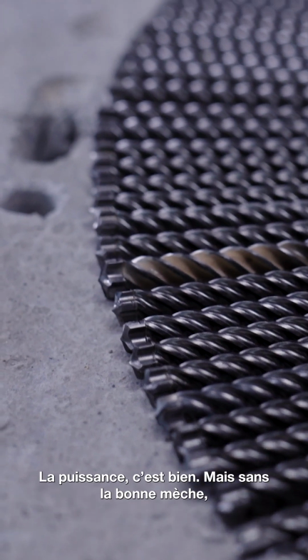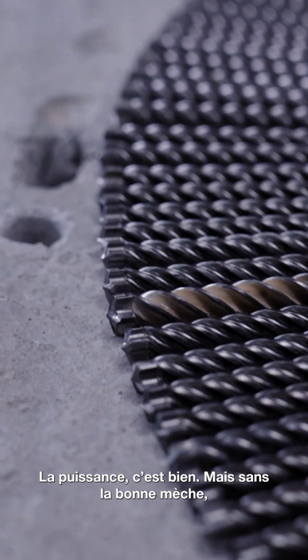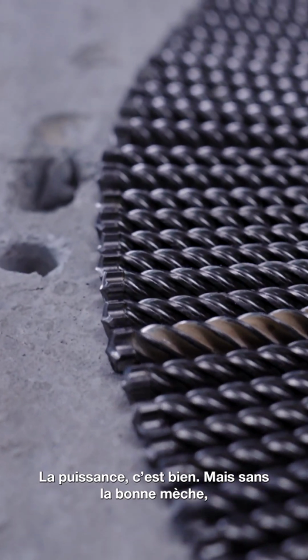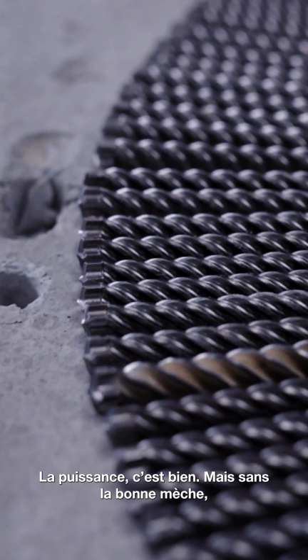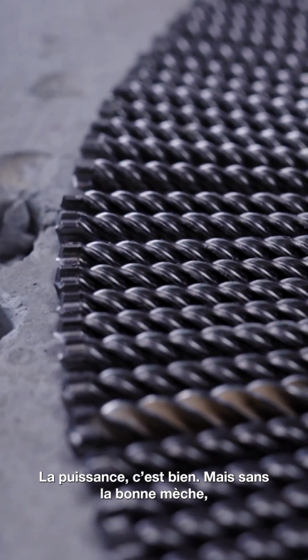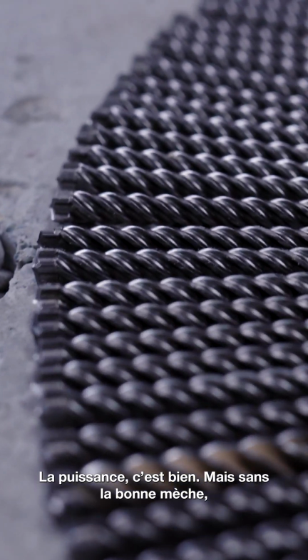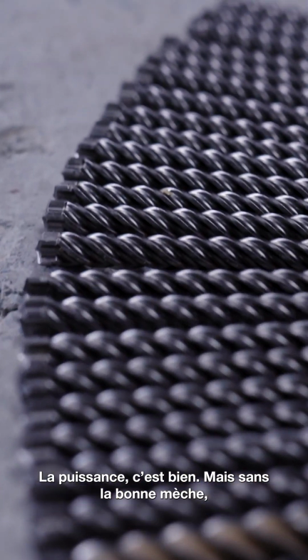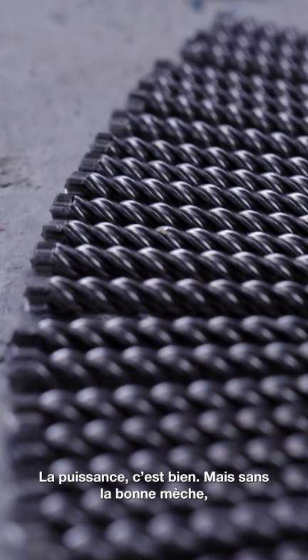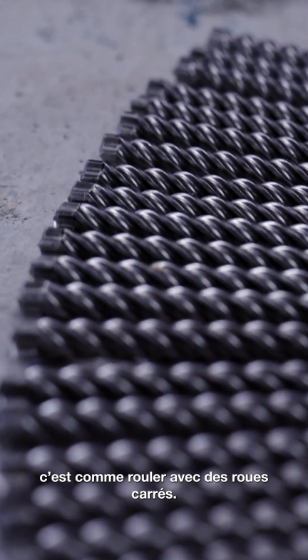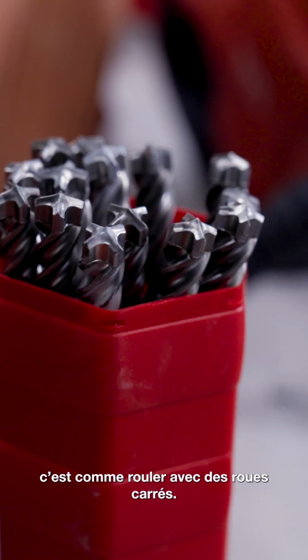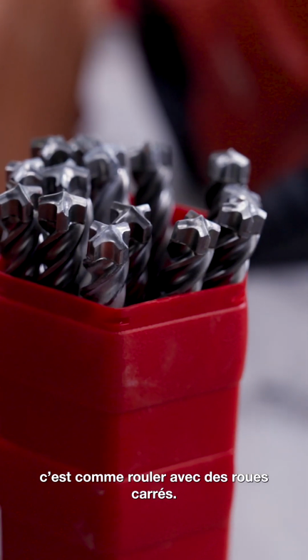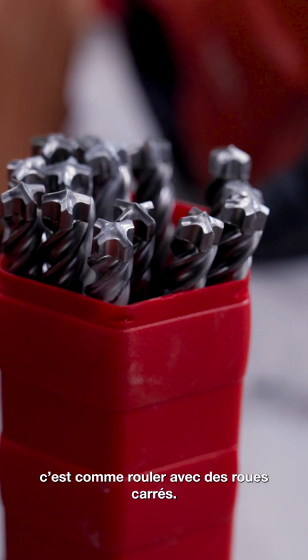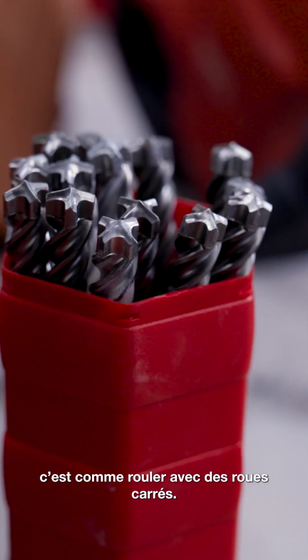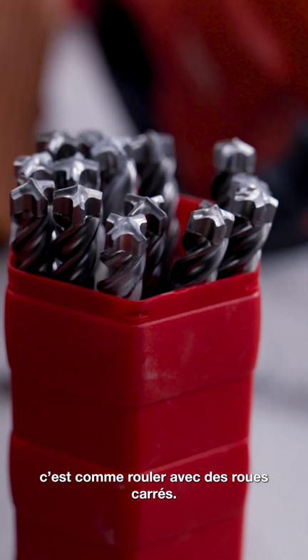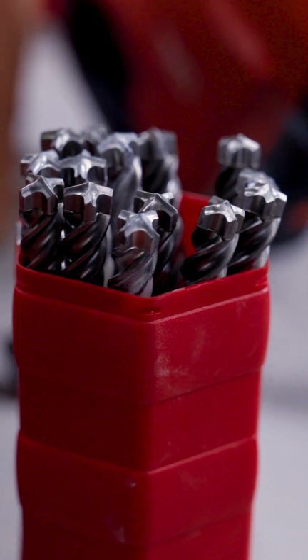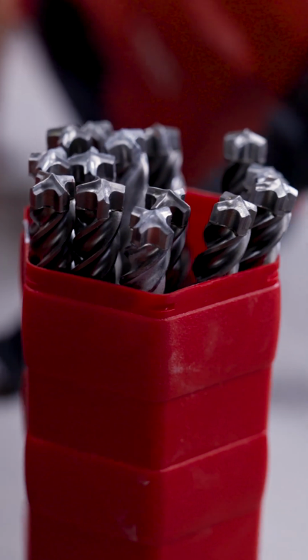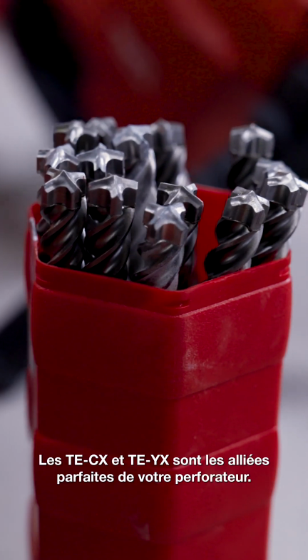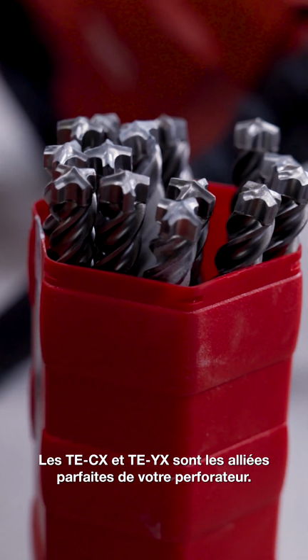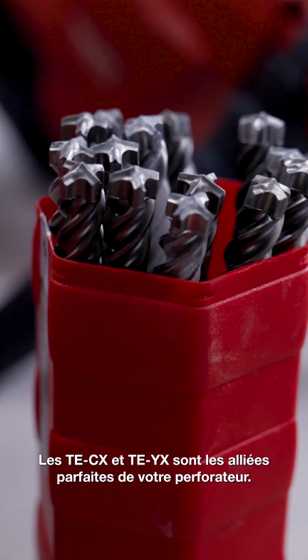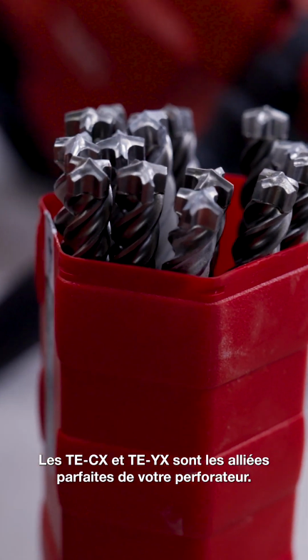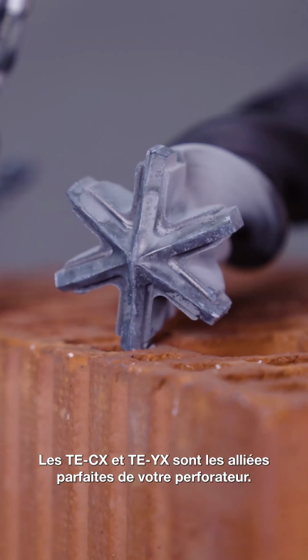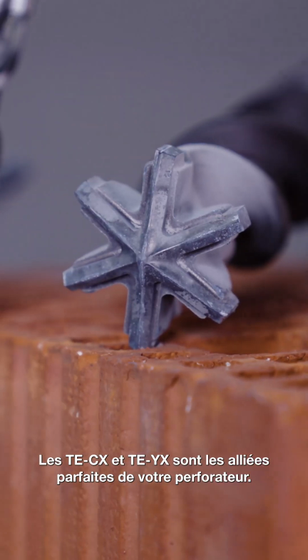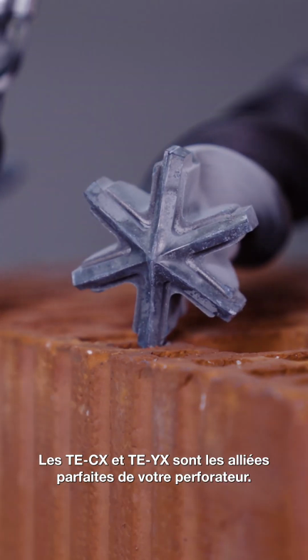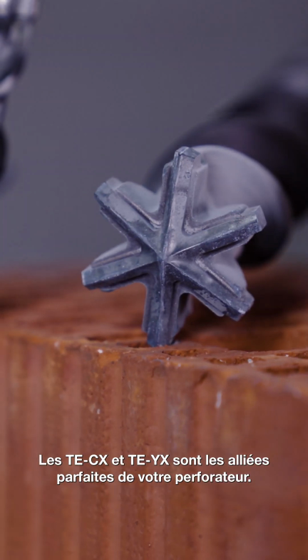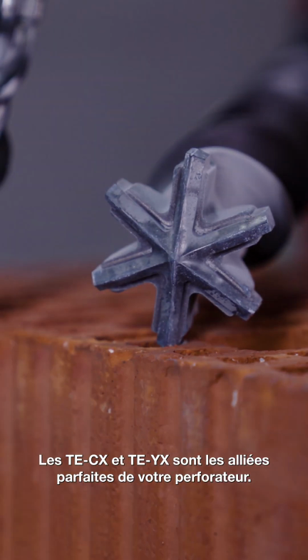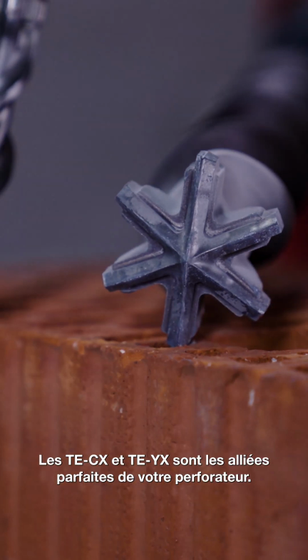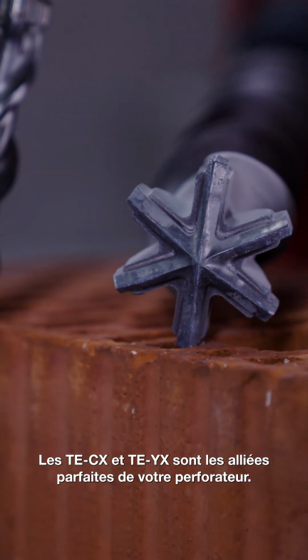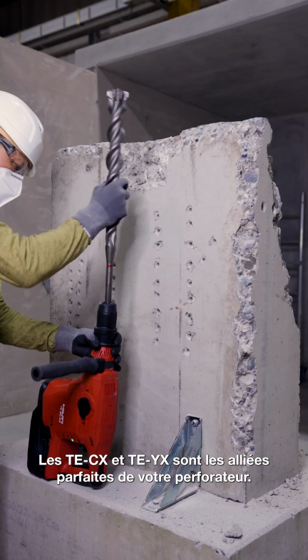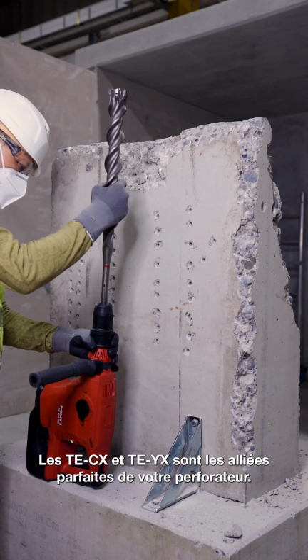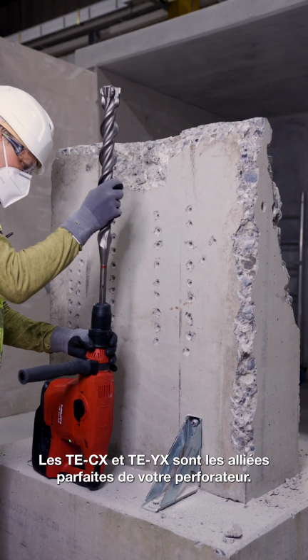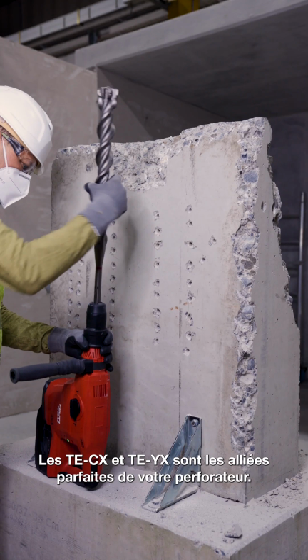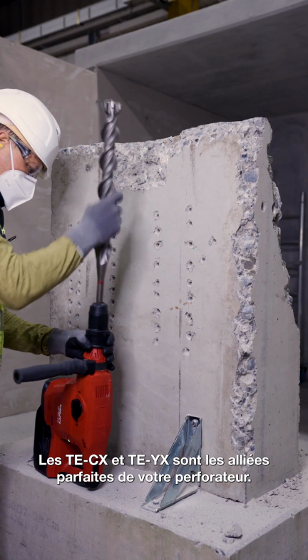Power is important, but without the right bit it's like trying to race with square wheels. The TE-CX and TE-YX are the perfect partners for your drill.